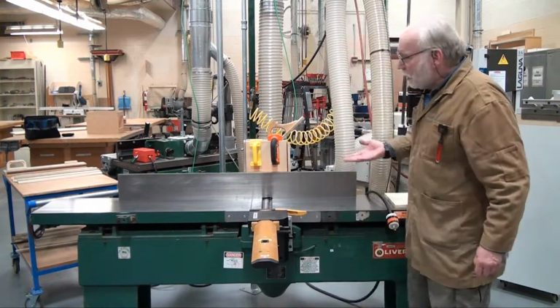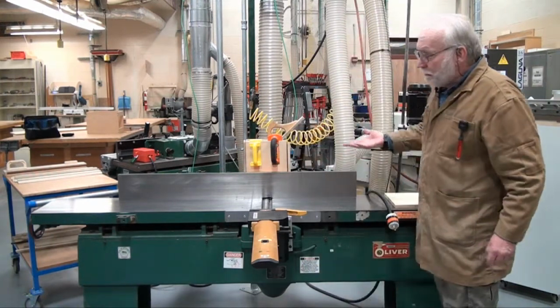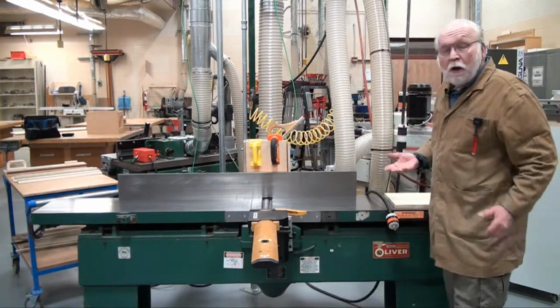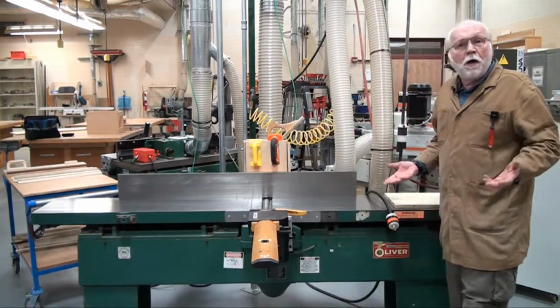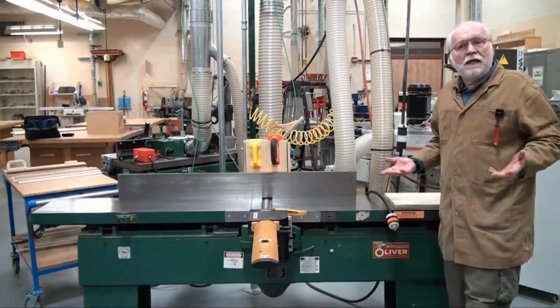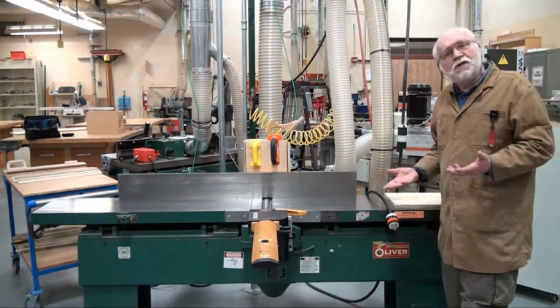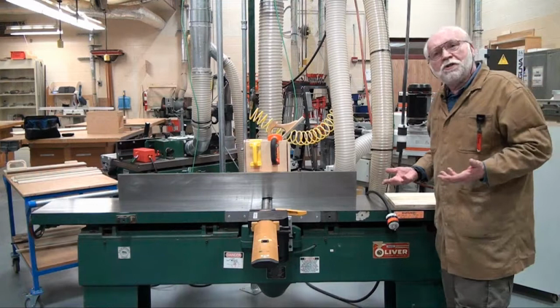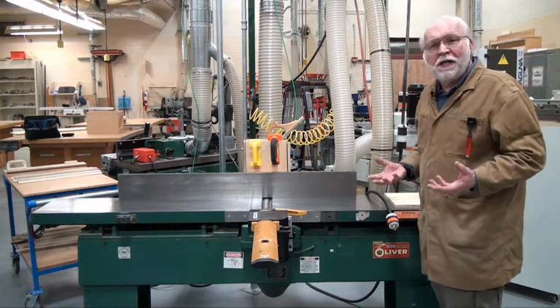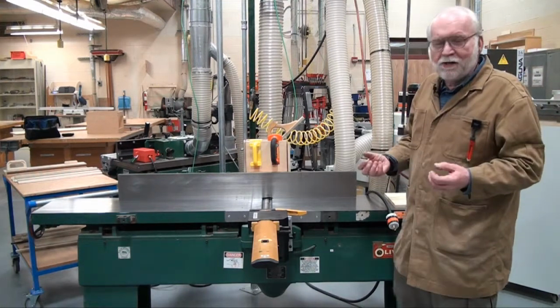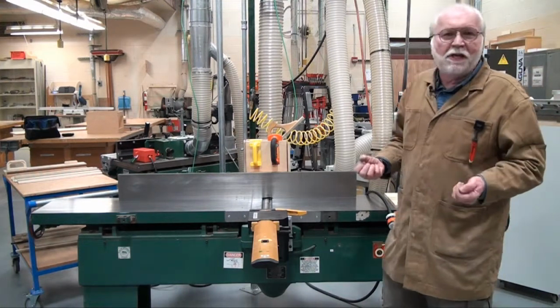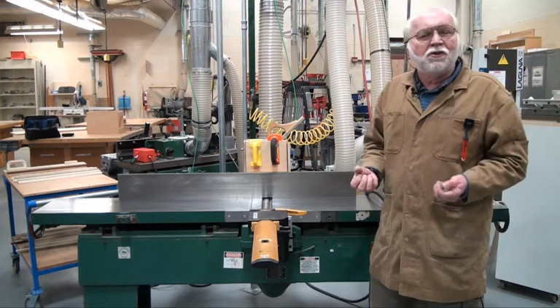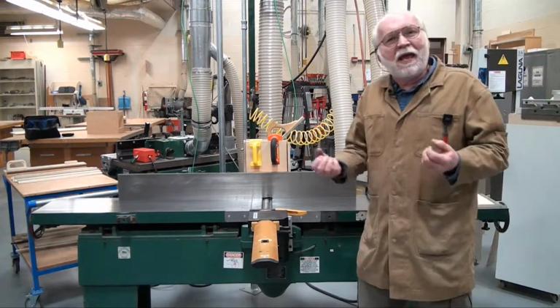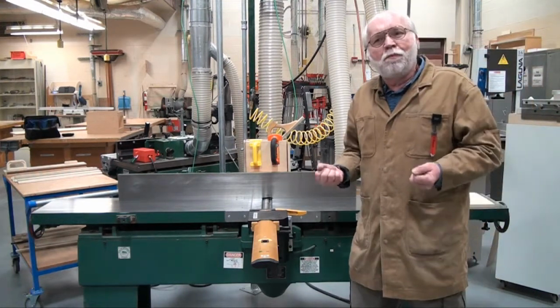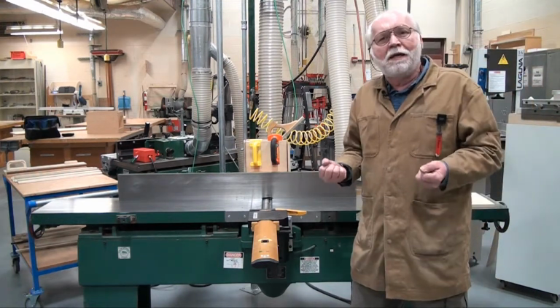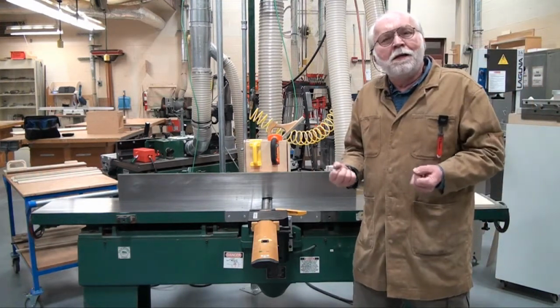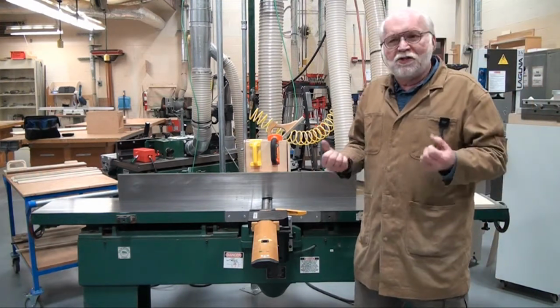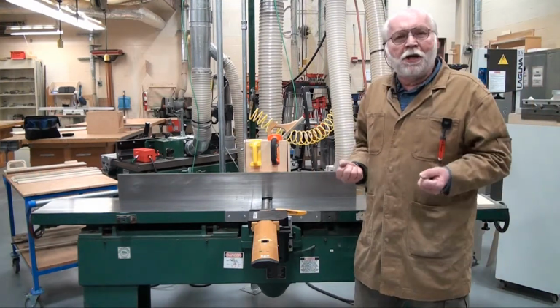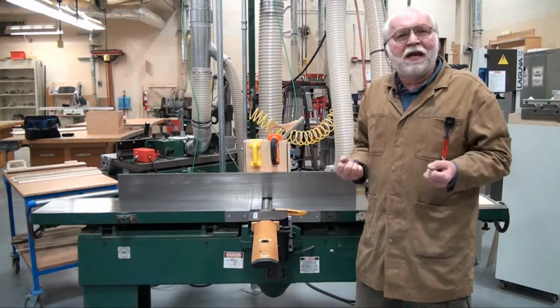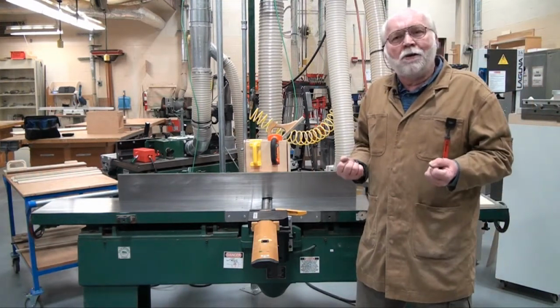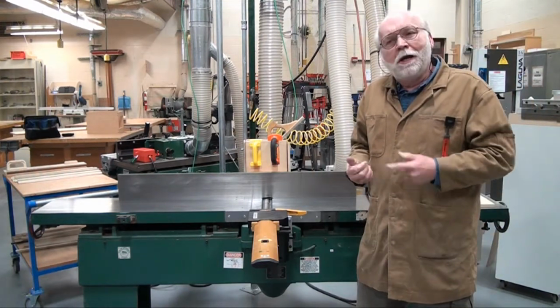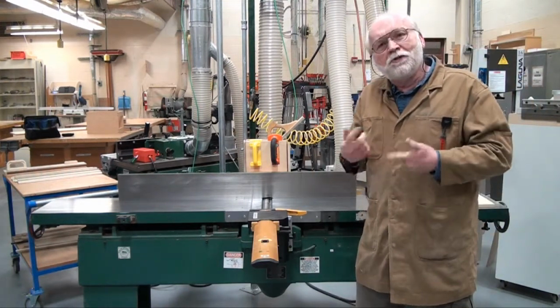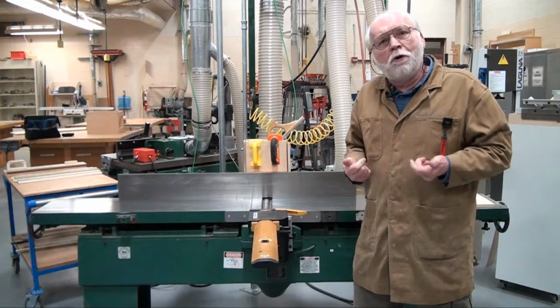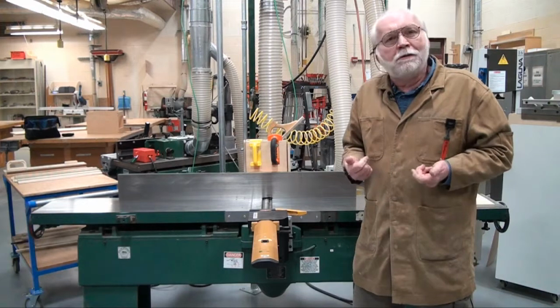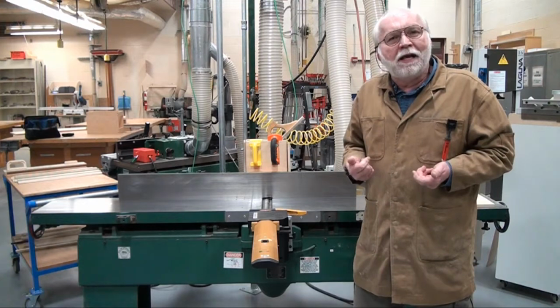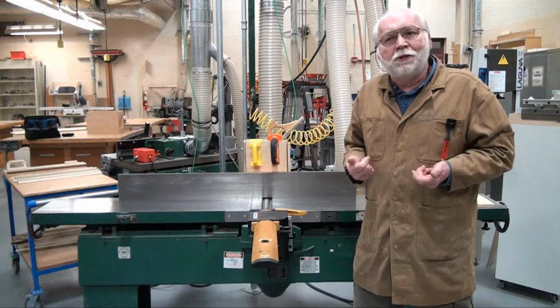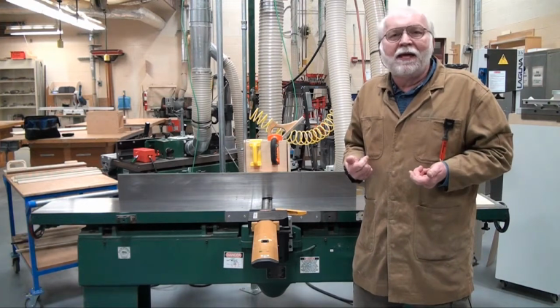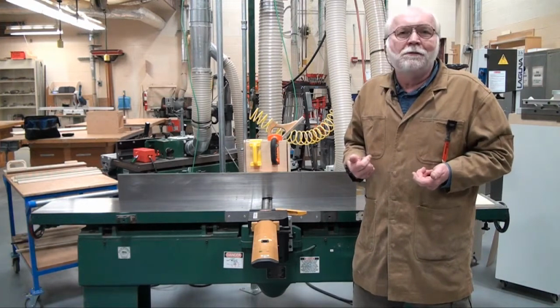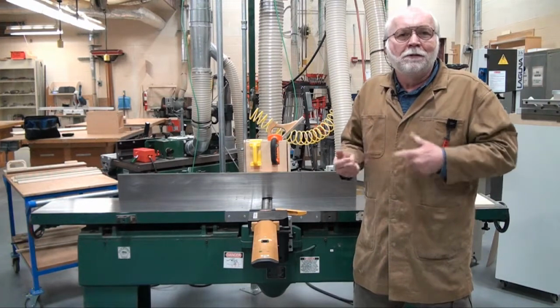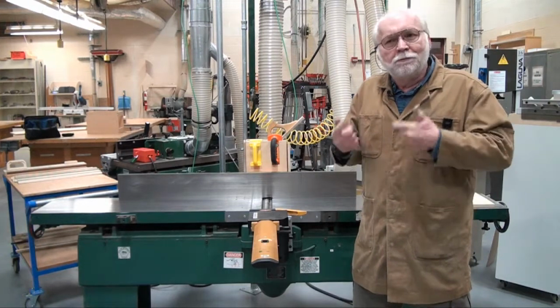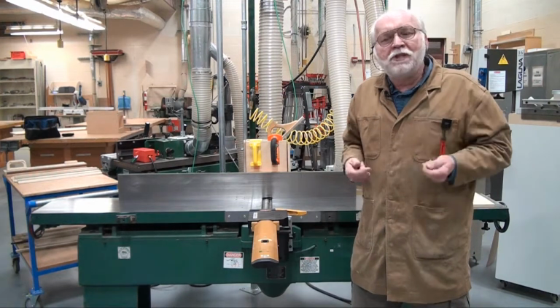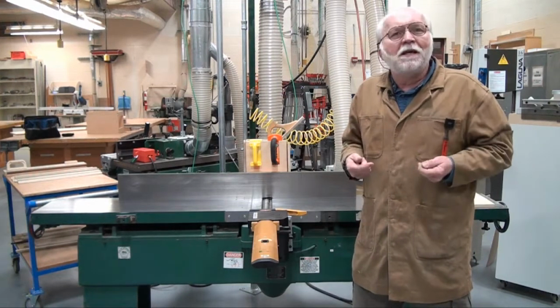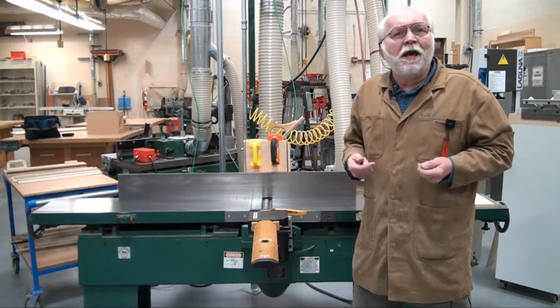So all in all, it's essentially a hand plane that's turned upside down, with a motor connected to that rotating cutter head.